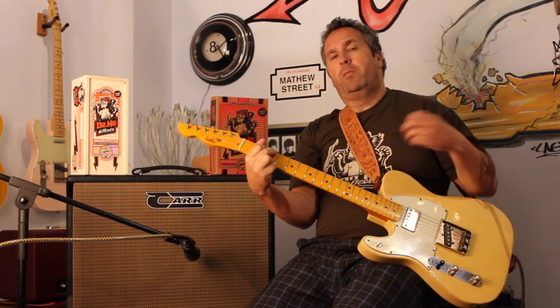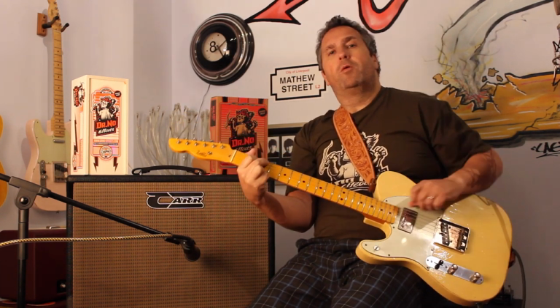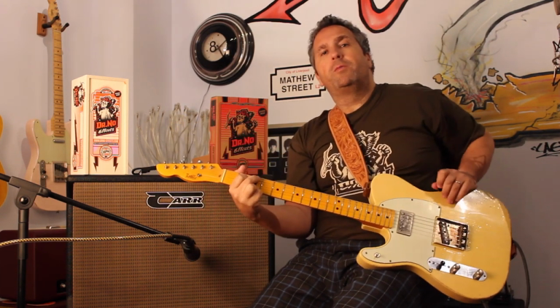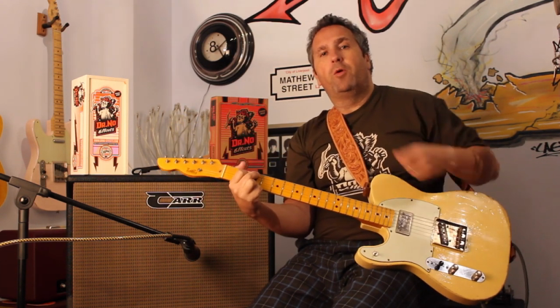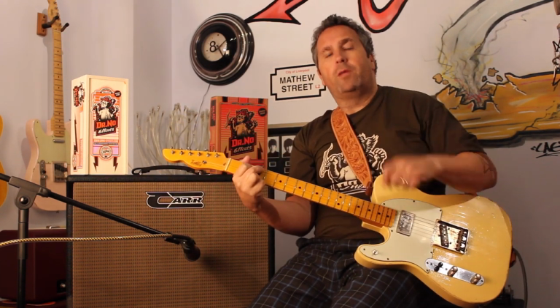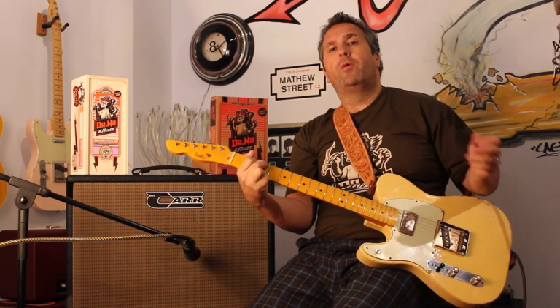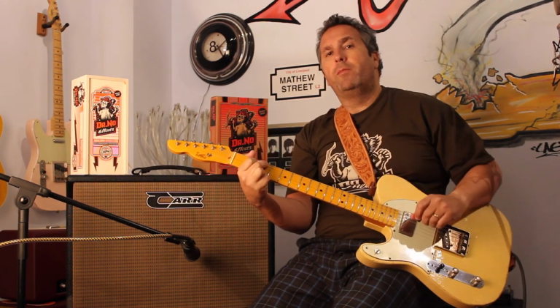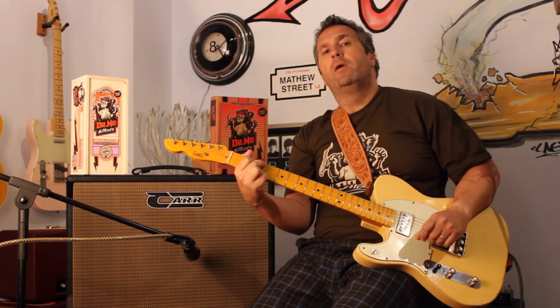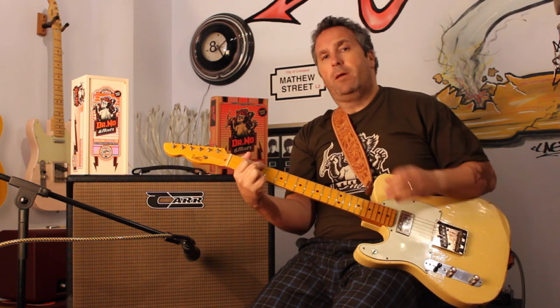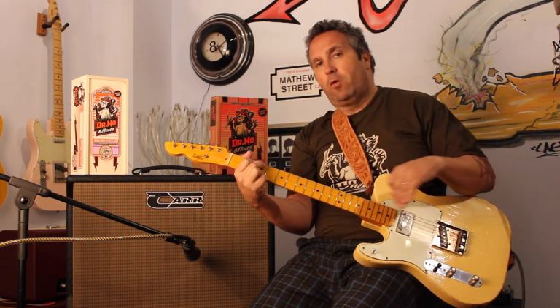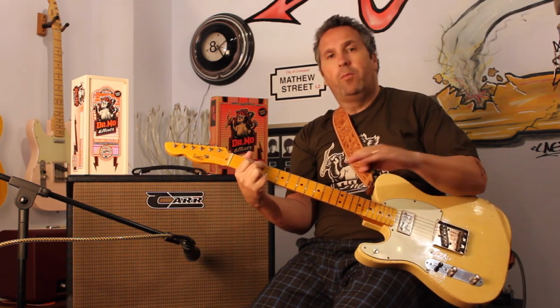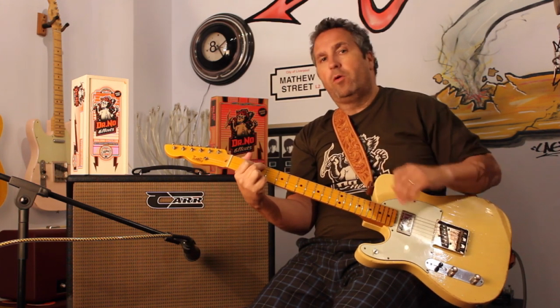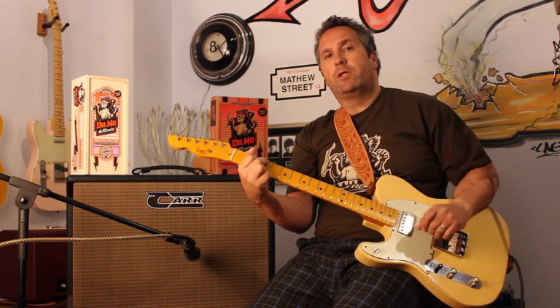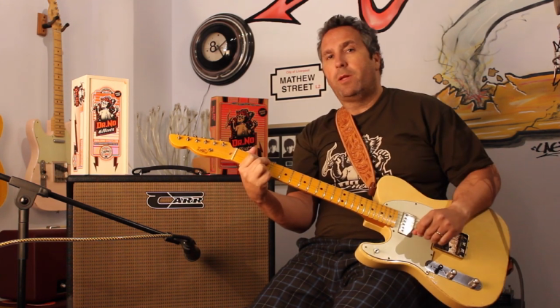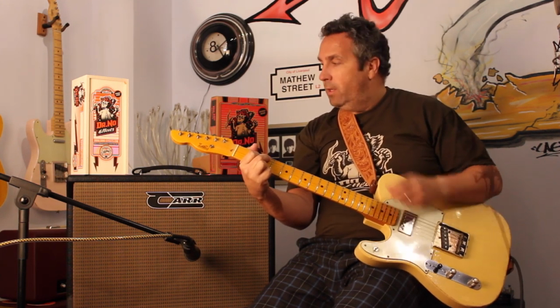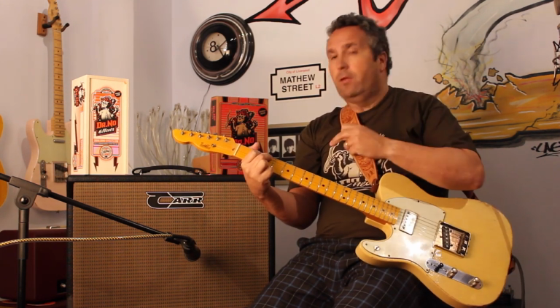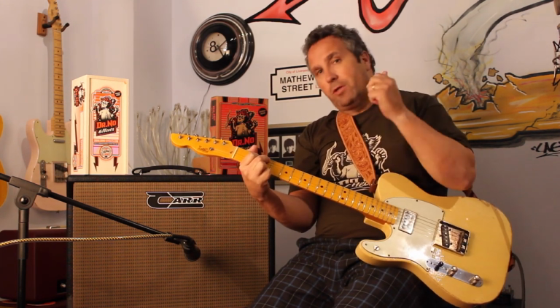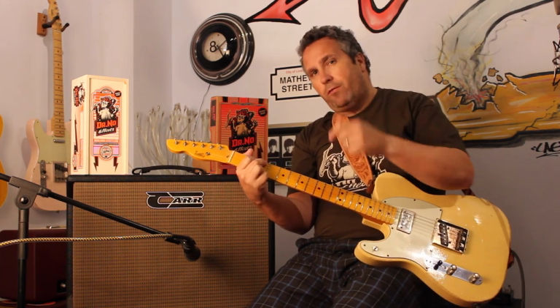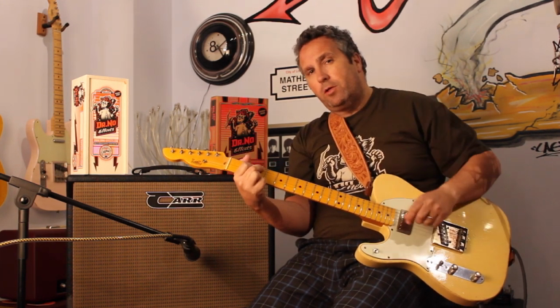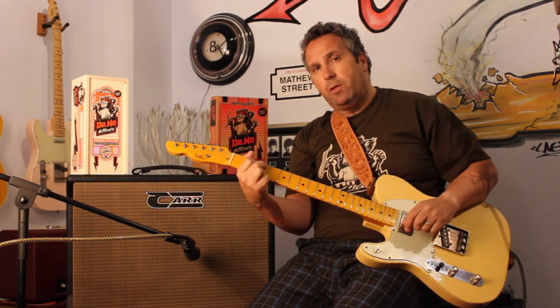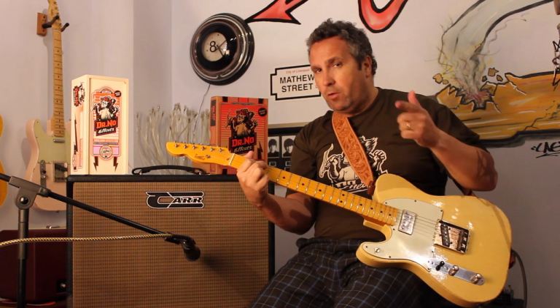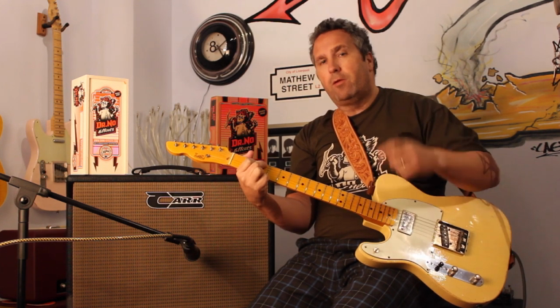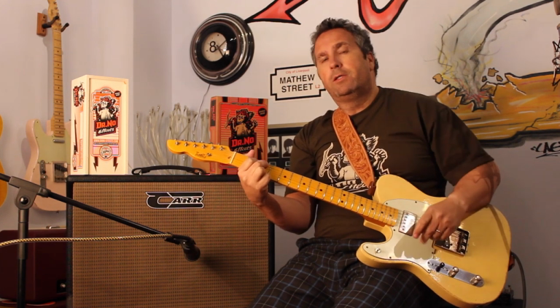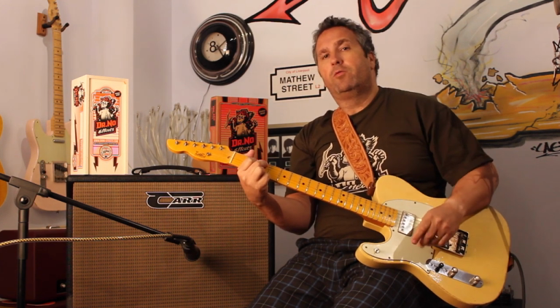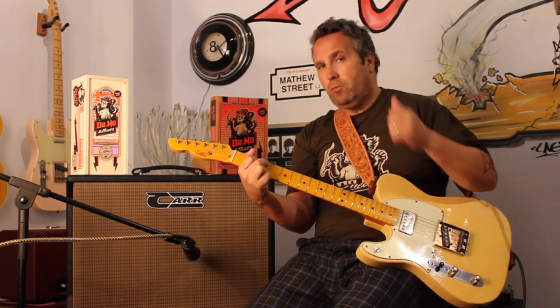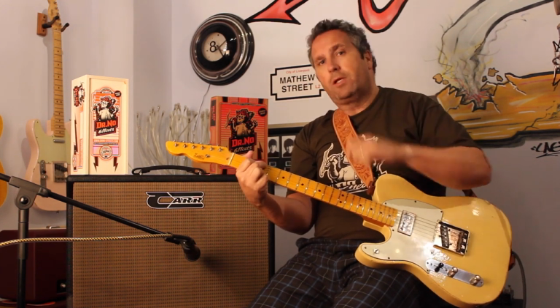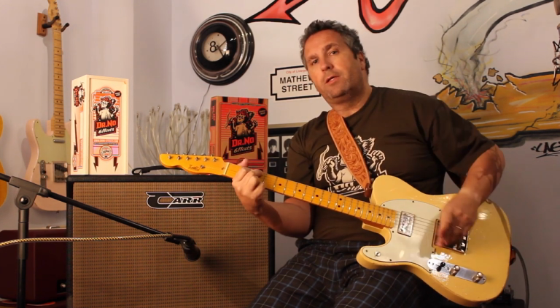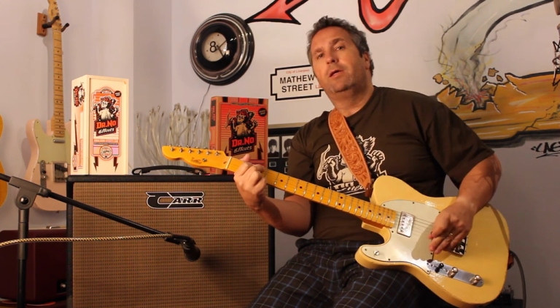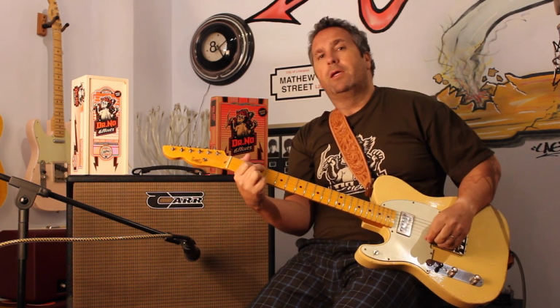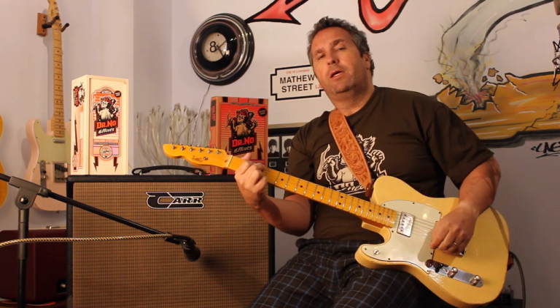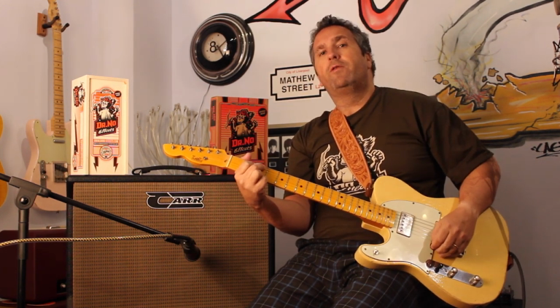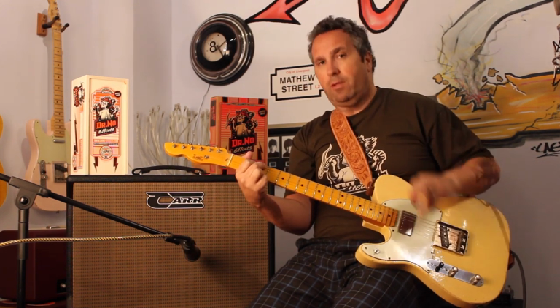Bueno, nos vamos a despedir un poco tocando, con un poco de ritmo, para que veáis que combine un poco las cosas que hemos hablado. Nos vemos en All Music Factory. Suscribiros, recomendarlo. Si ya estáis suscrito, muchas gracias y seguimos aquí en All Music Factory TV.